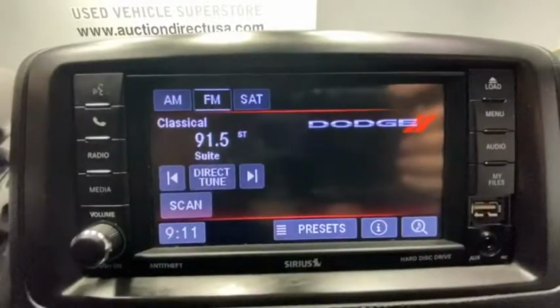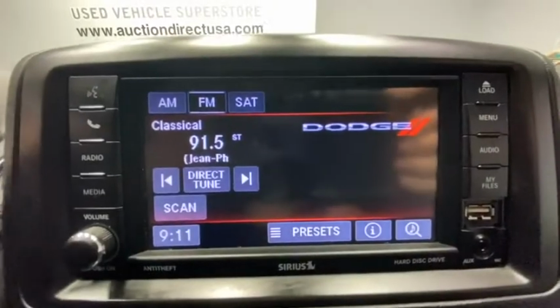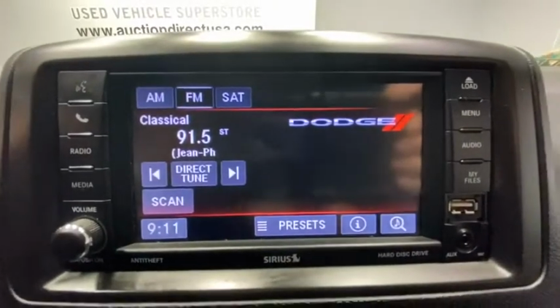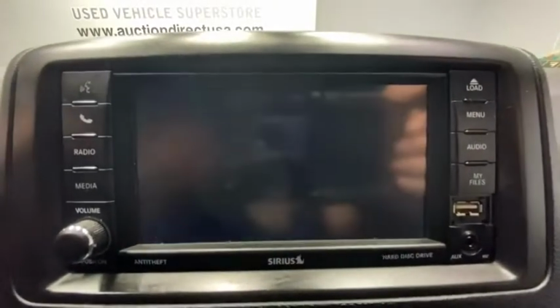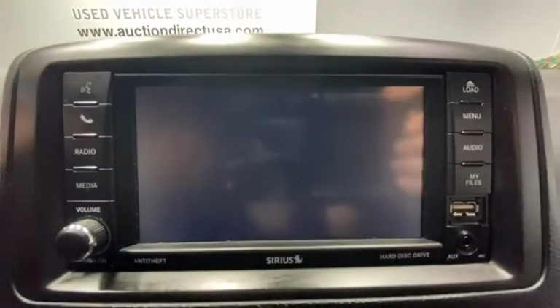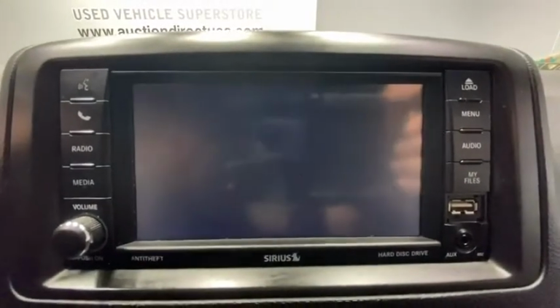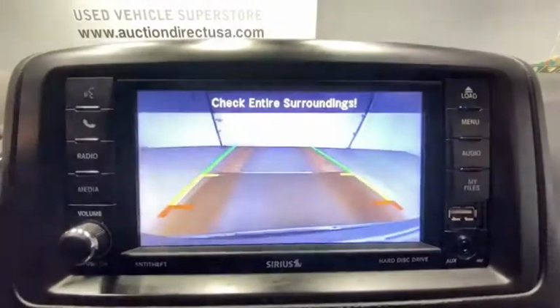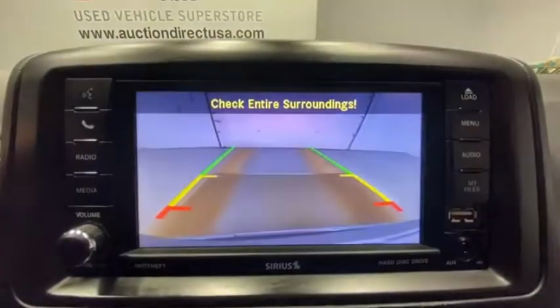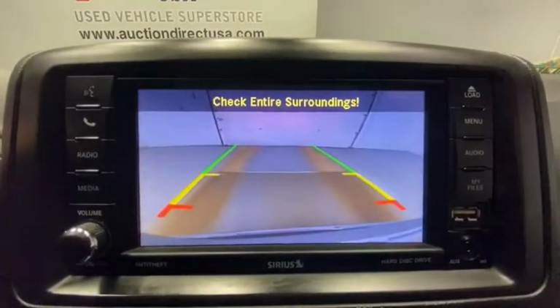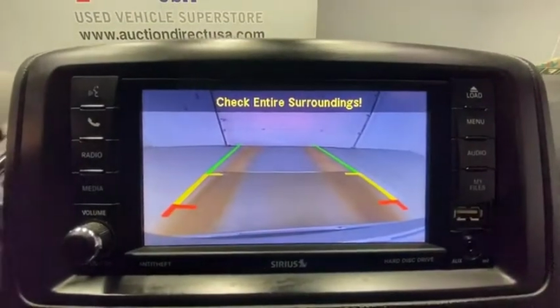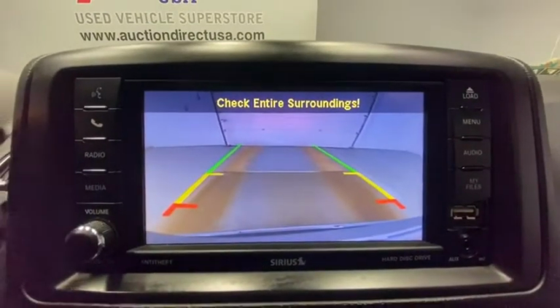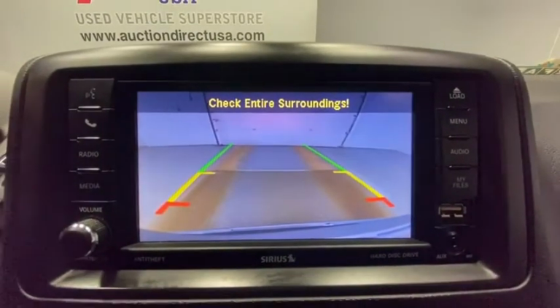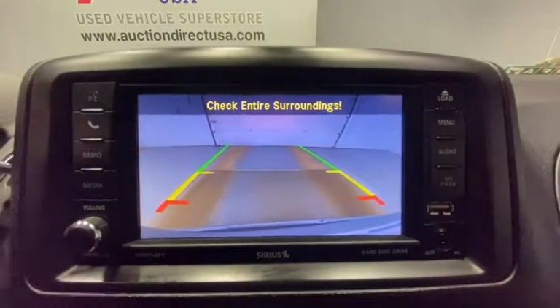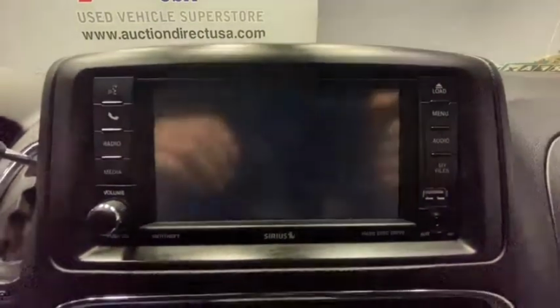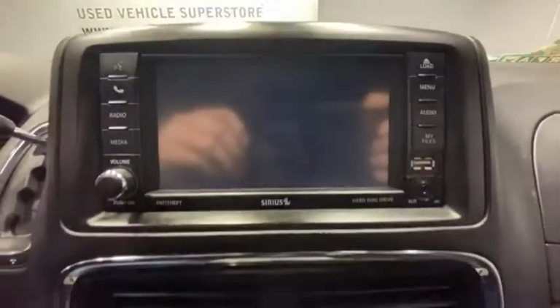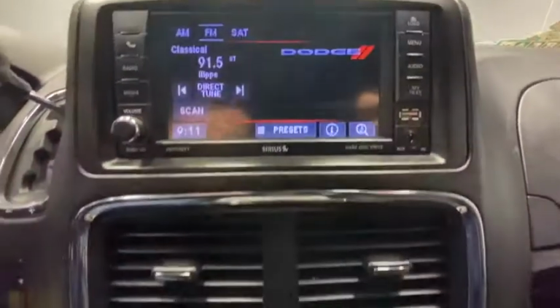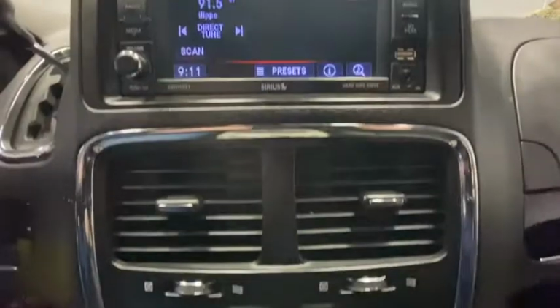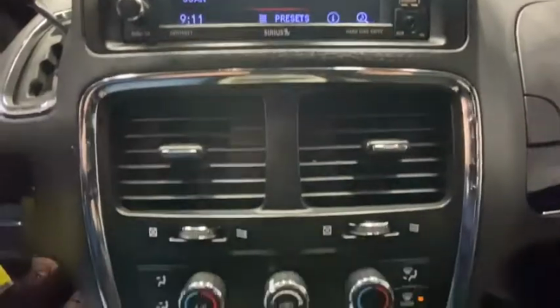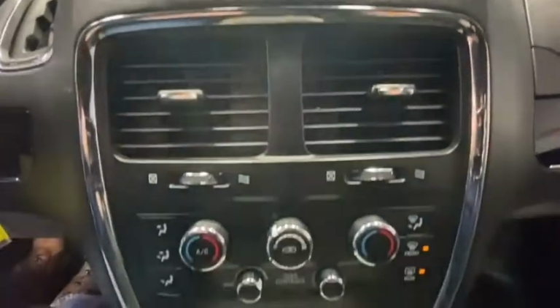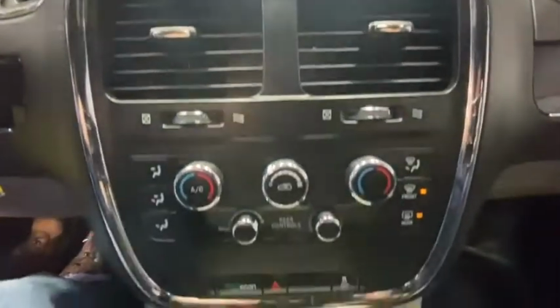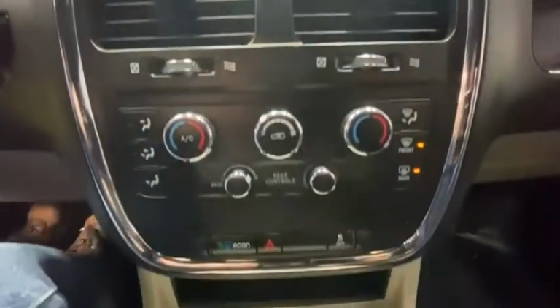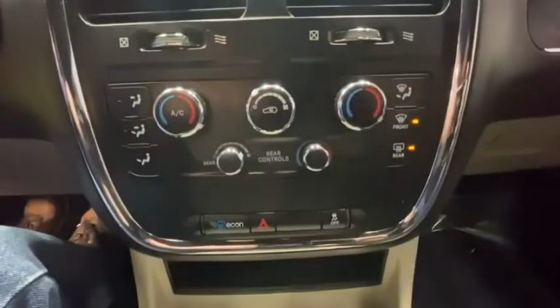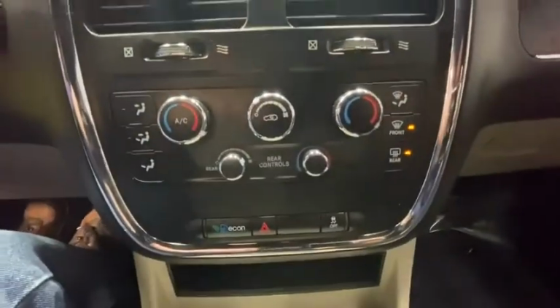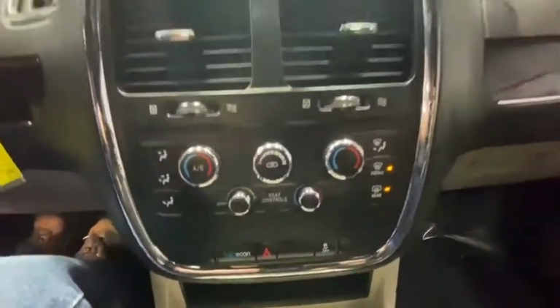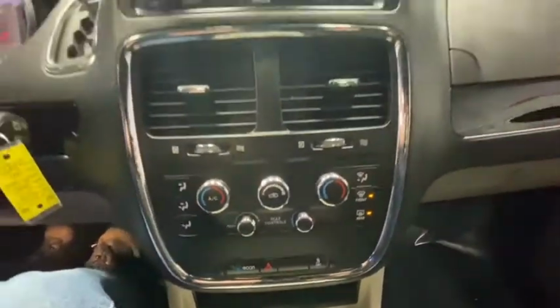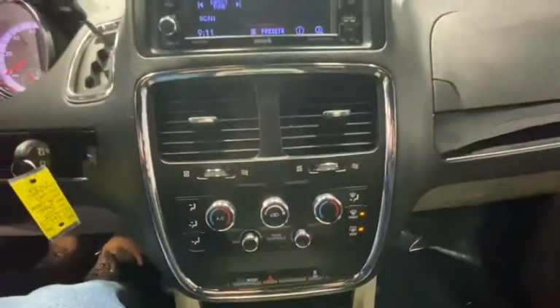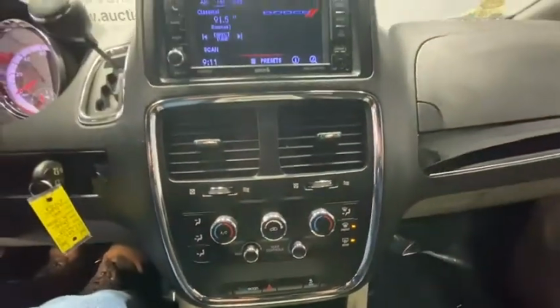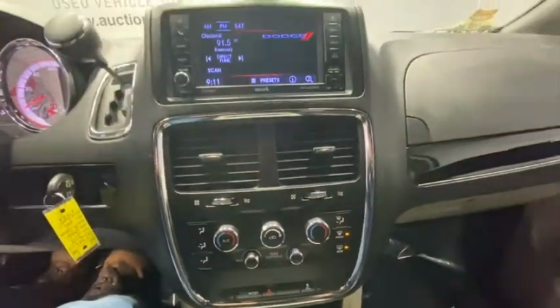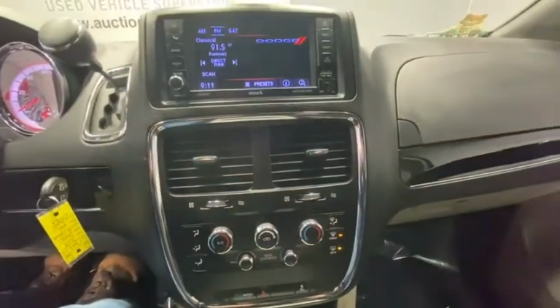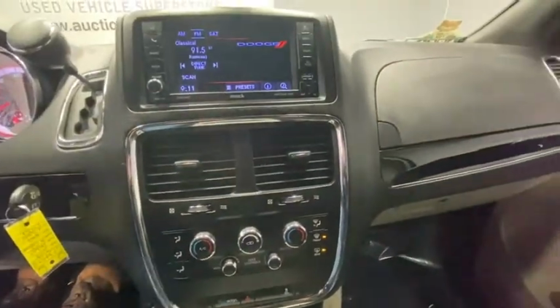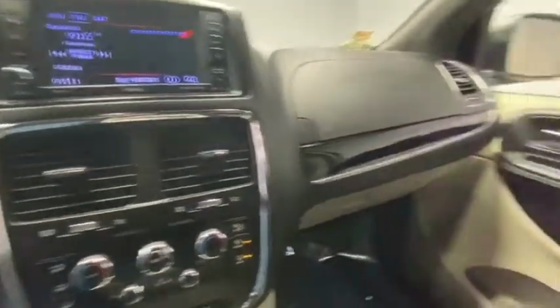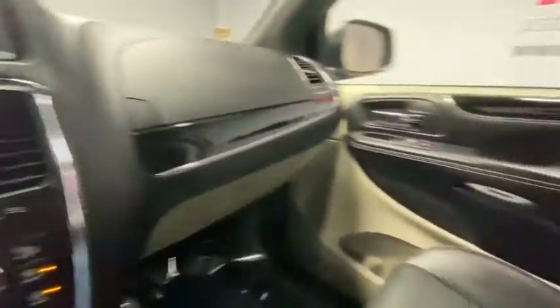This vehicle has less than 50,000 miles. Here are some of this vehicle's great options: remote engine start, steering wheel audio controls, keyless entry.